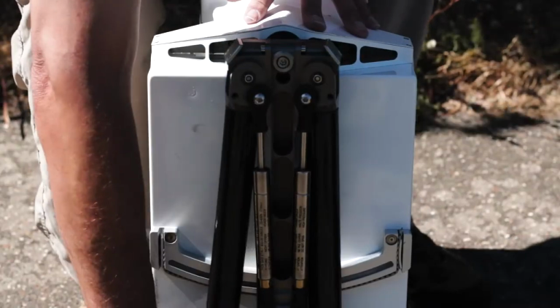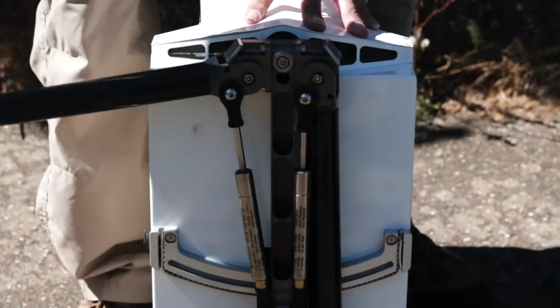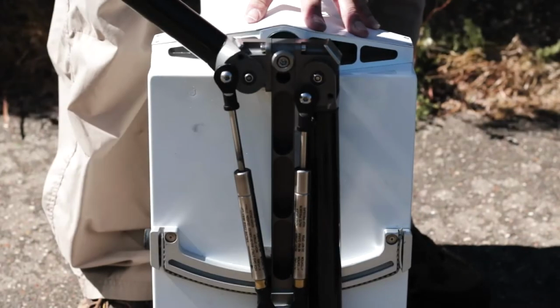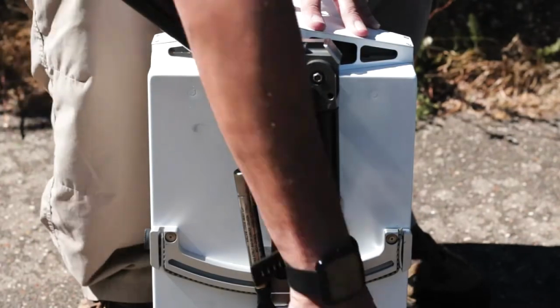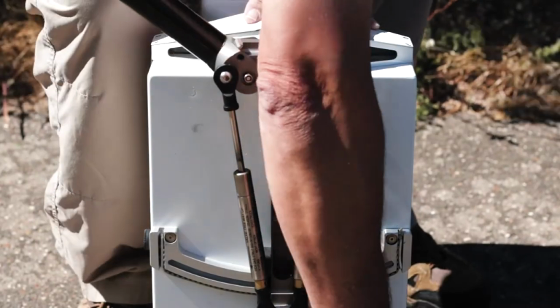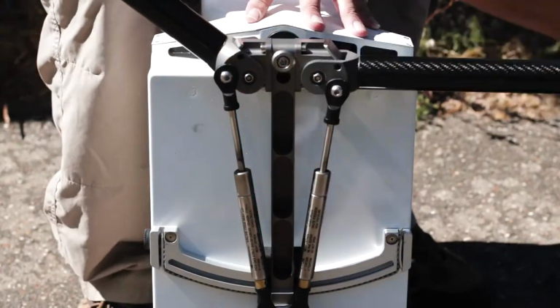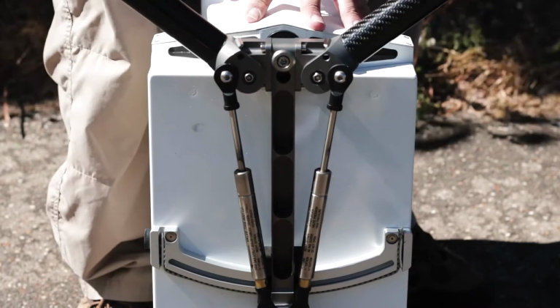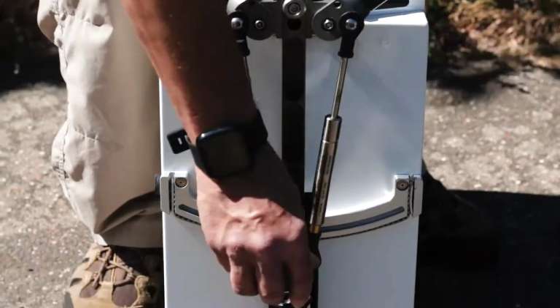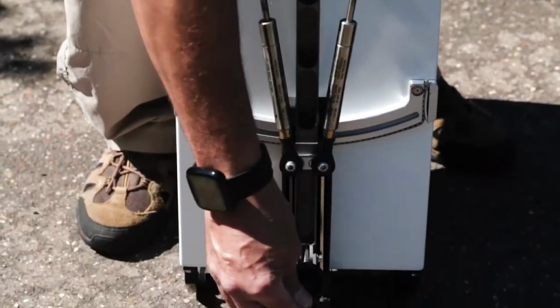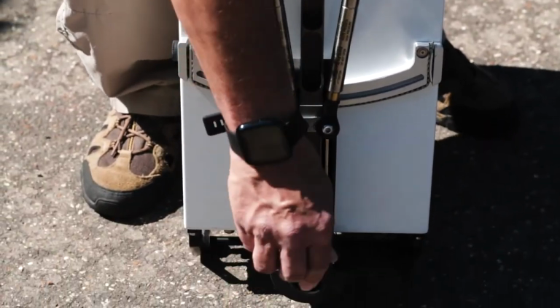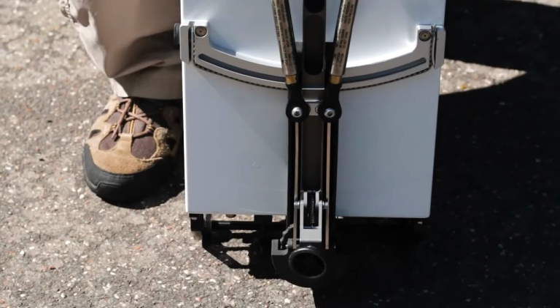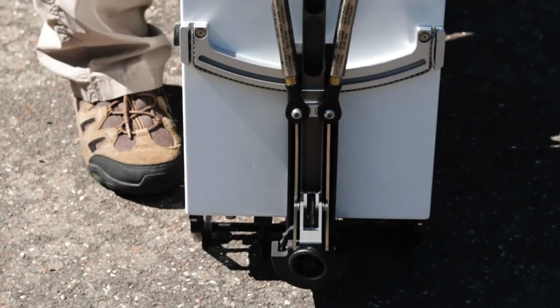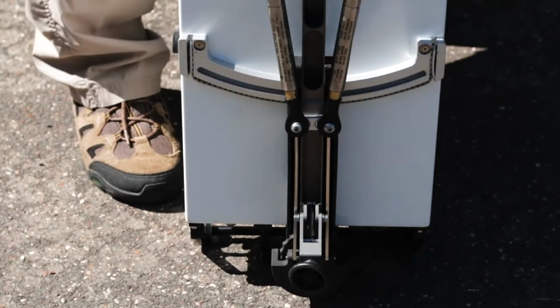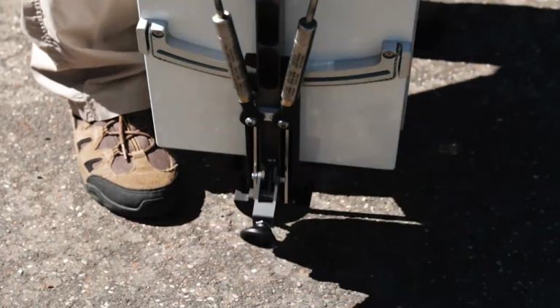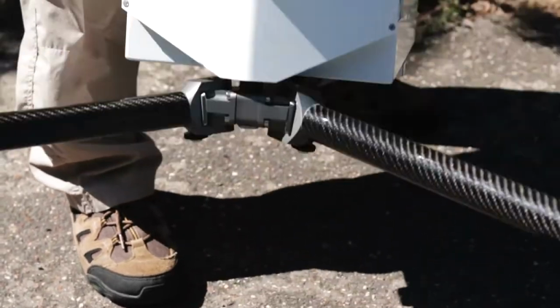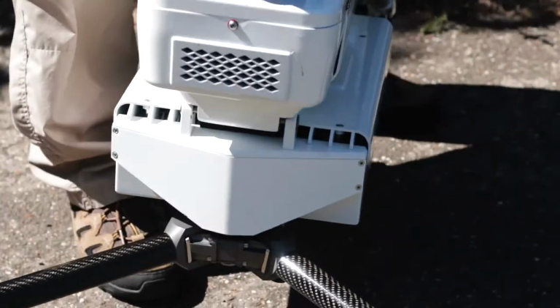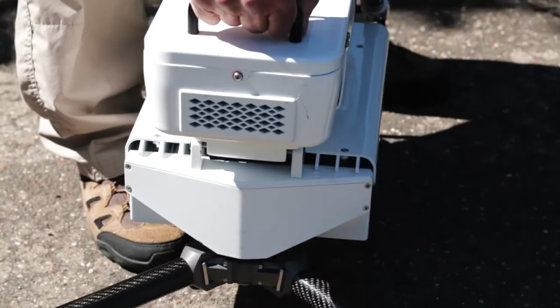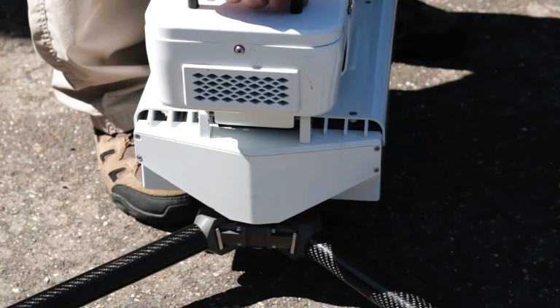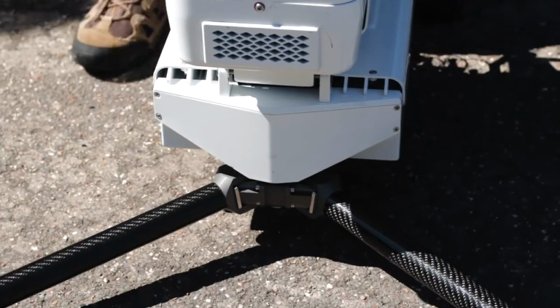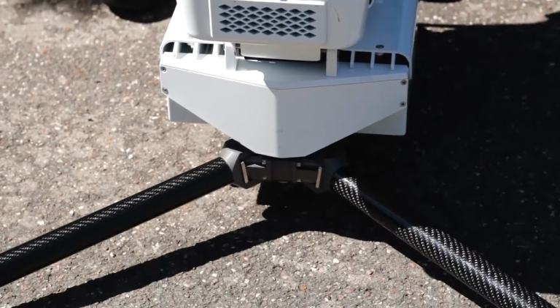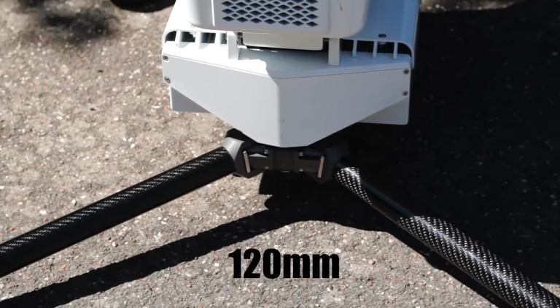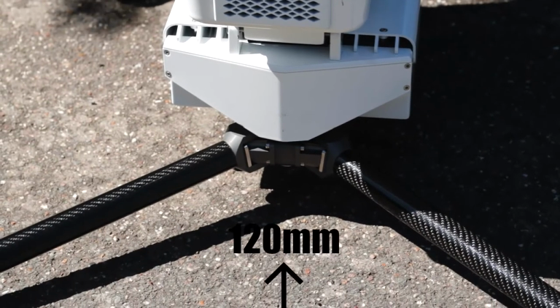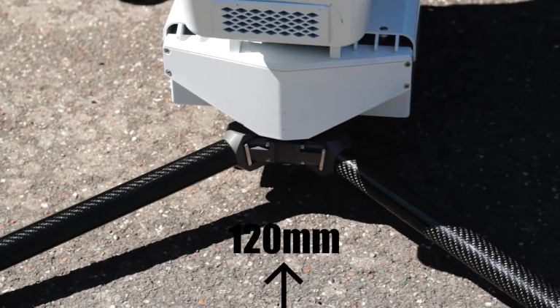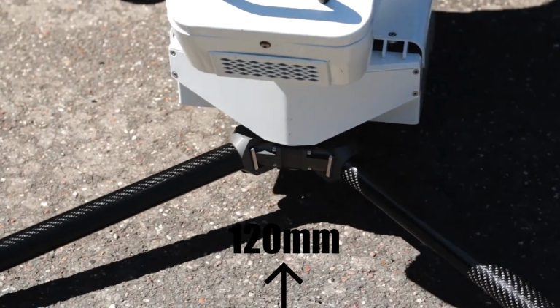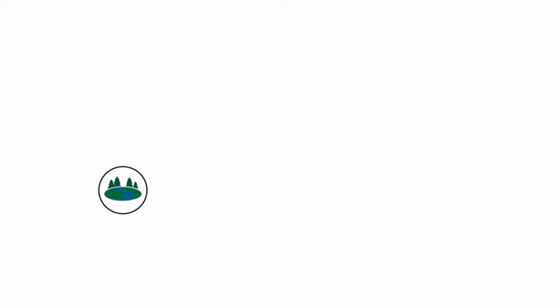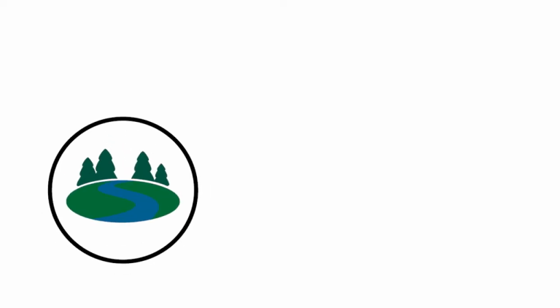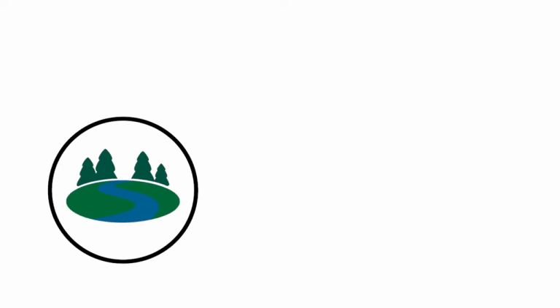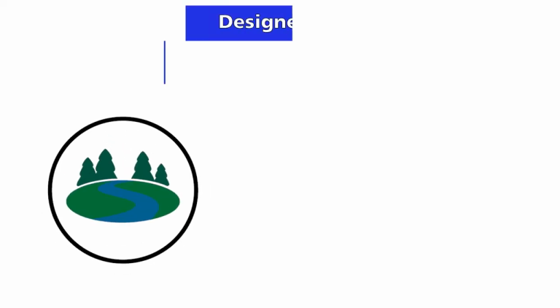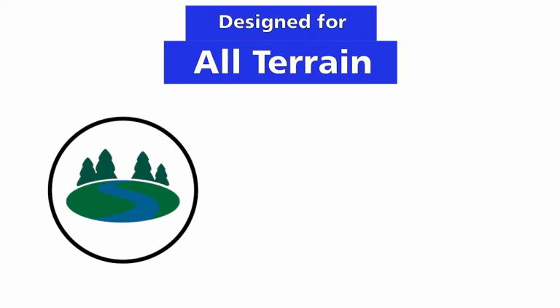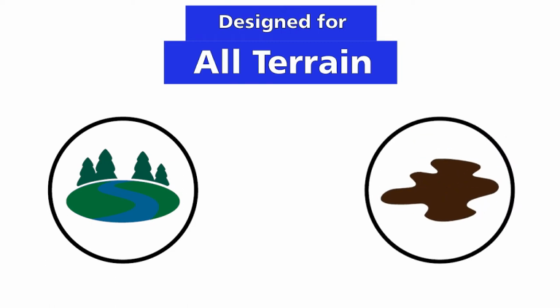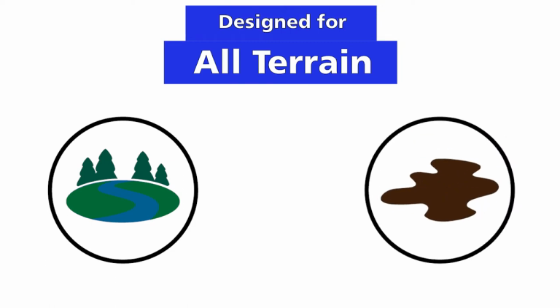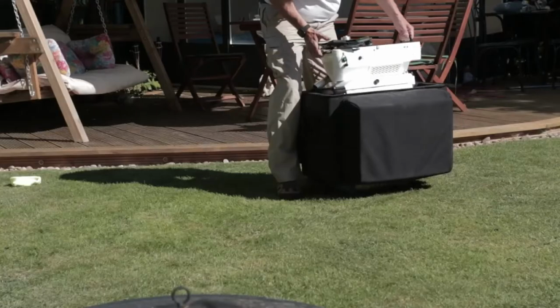The base unit contains the tripod, which has cantilevered gas strut legs that raise the base of the unit 120 millimeters off the ground, mitigating ground effect heating and allowing the Scorpion to be used in standing water or muddy ground.